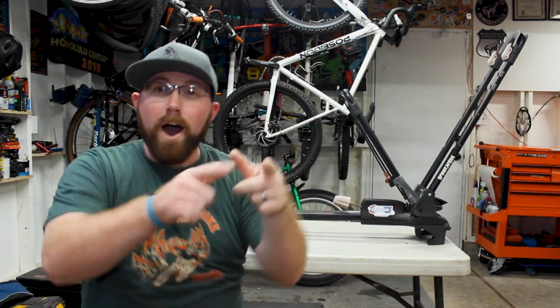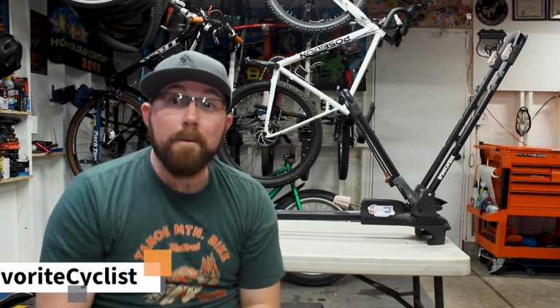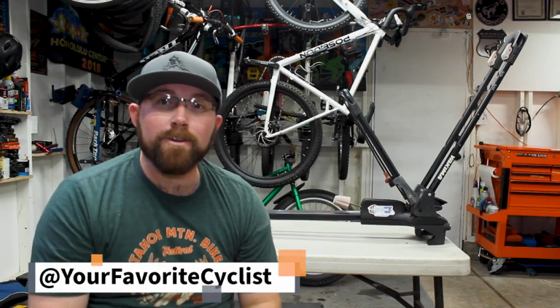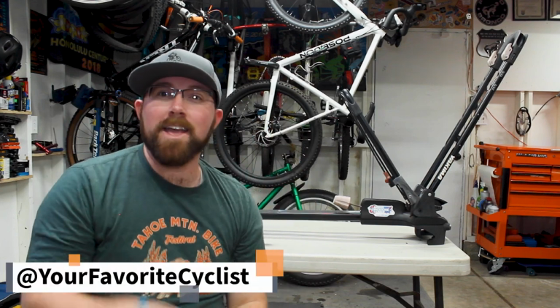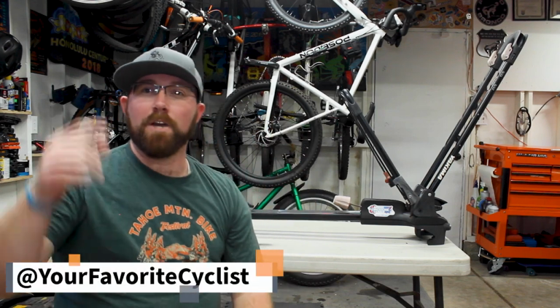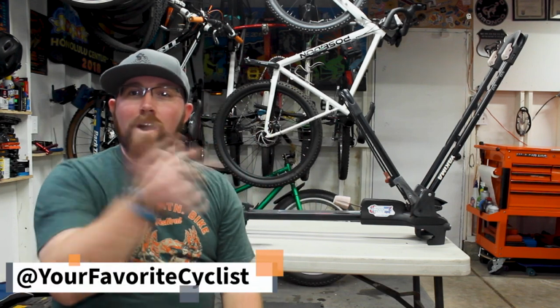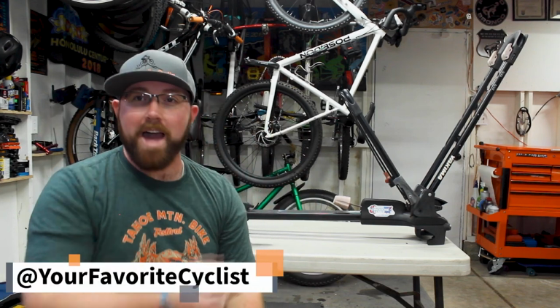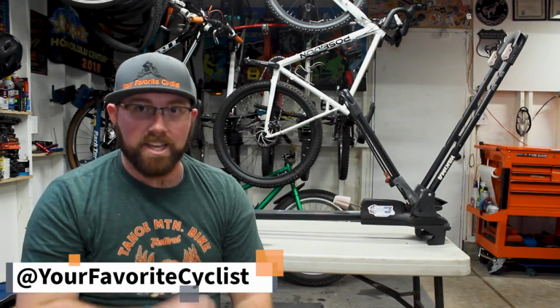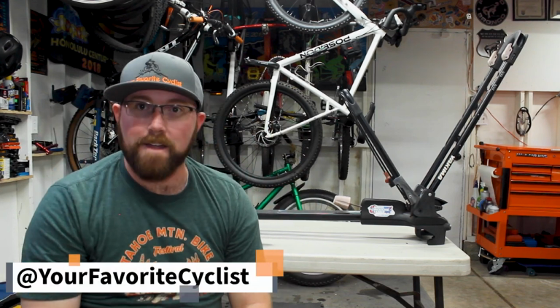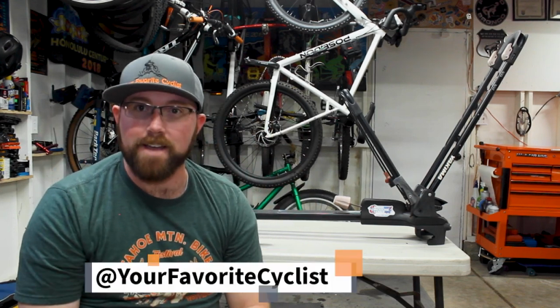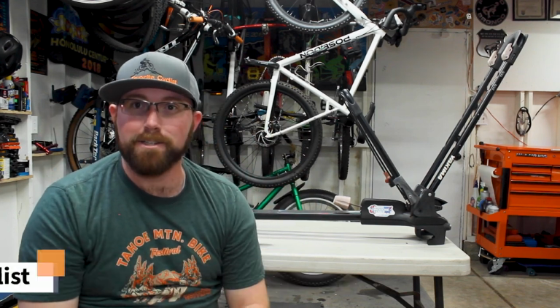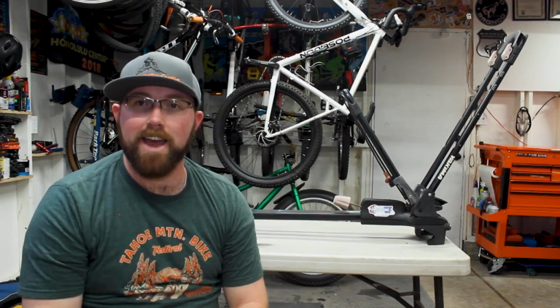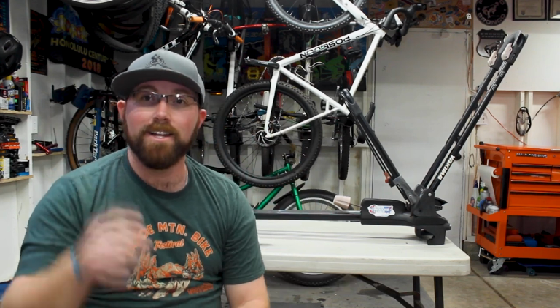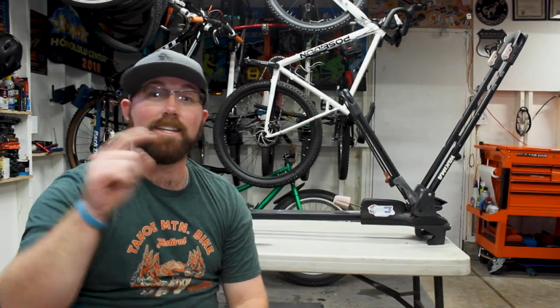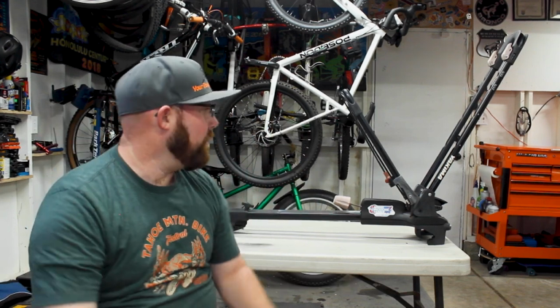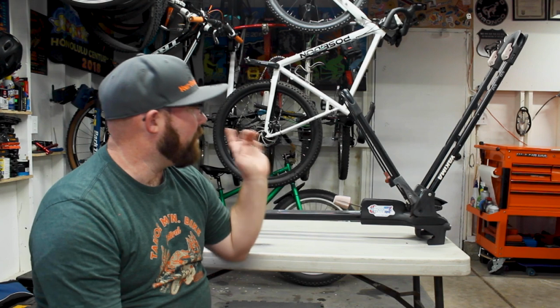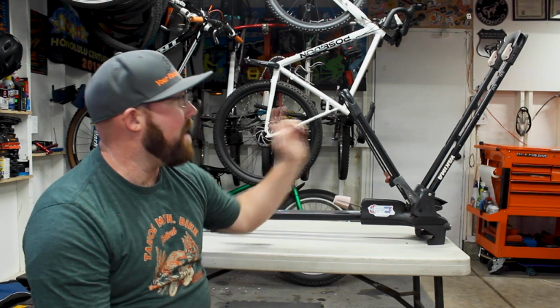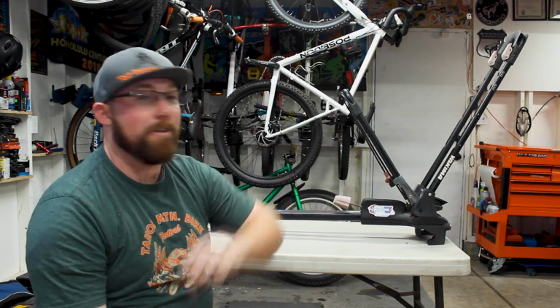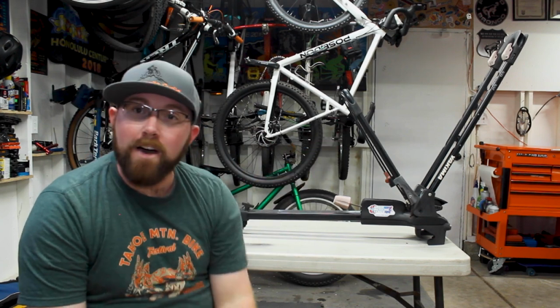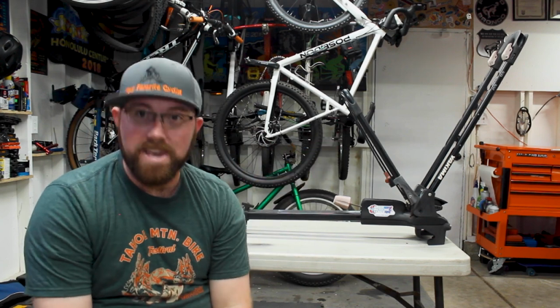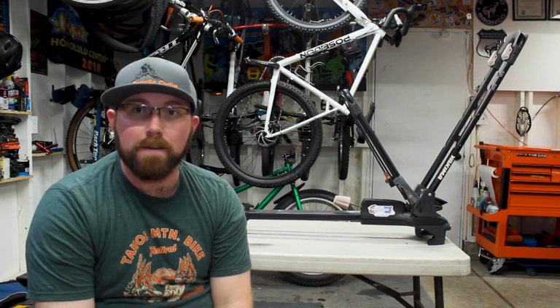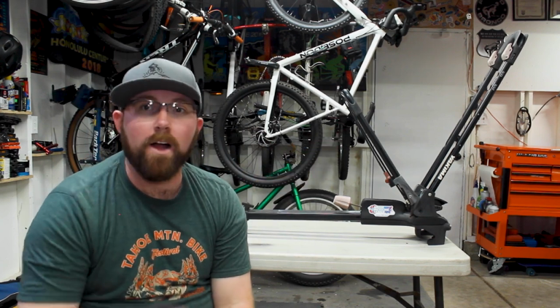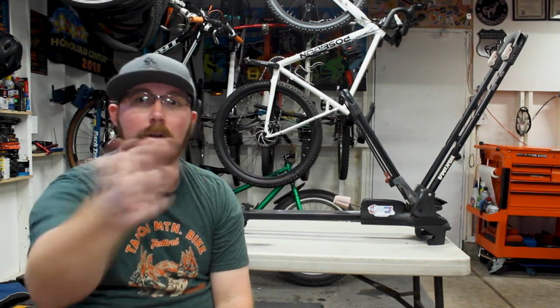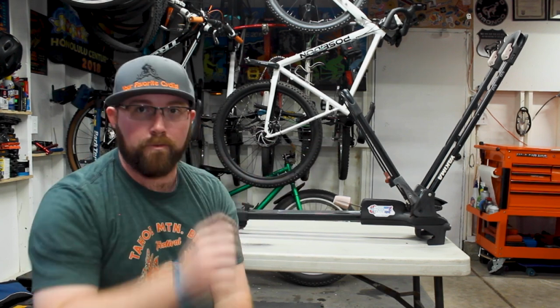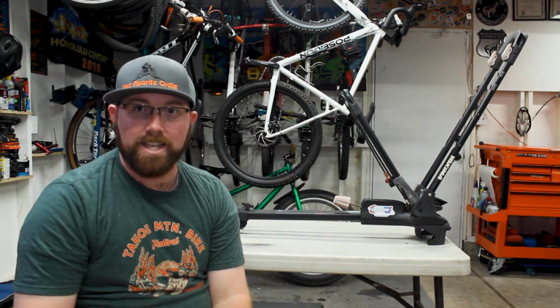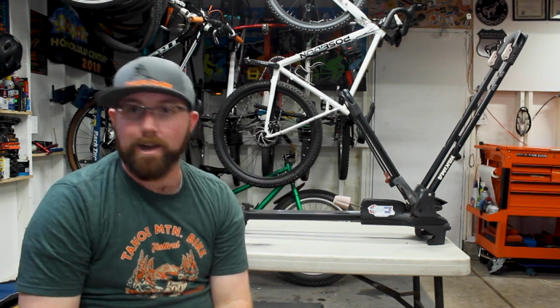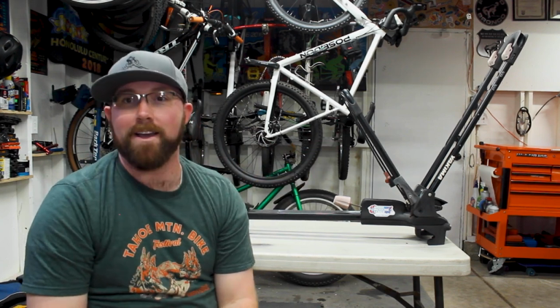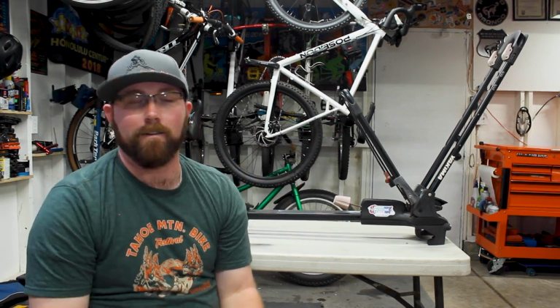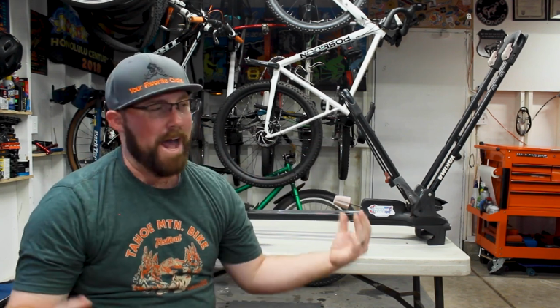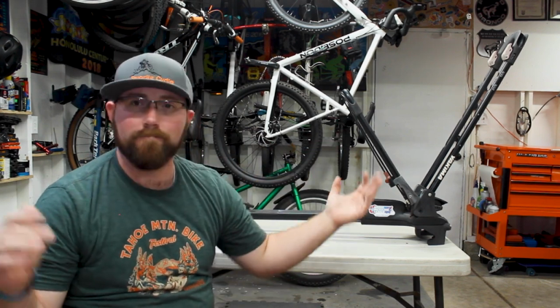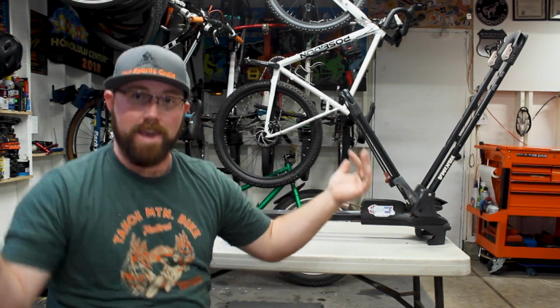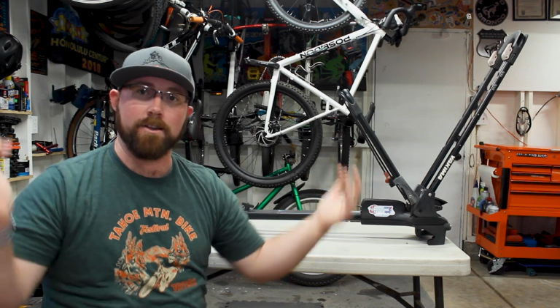Alright, what's going on today YouTube? Welcome back to your favorite cyclist YouTube channel. Today we are giving a review of my Yakima front loader roof racks that I've been running on my car for the past eight years.